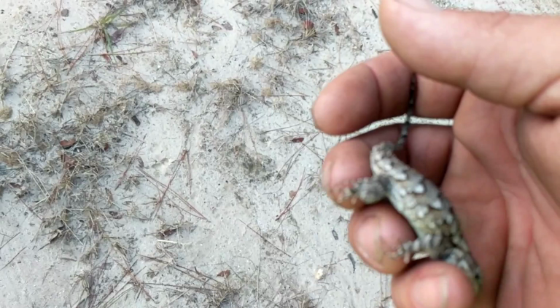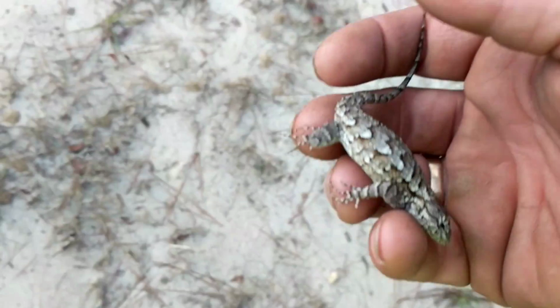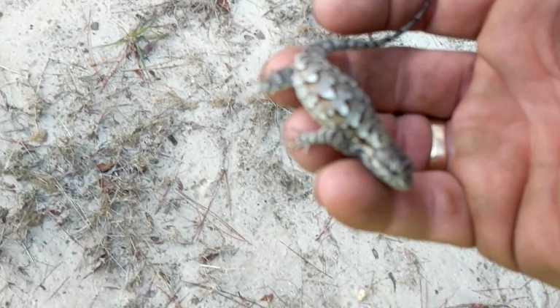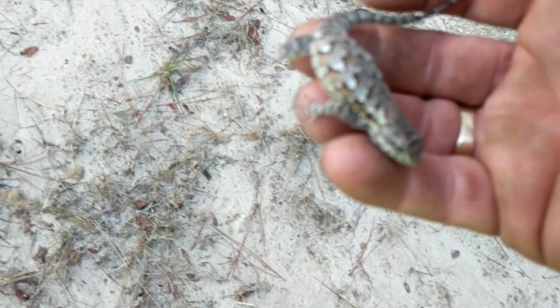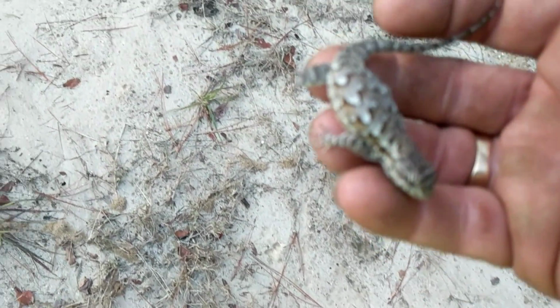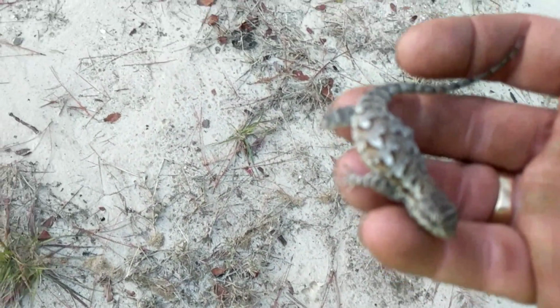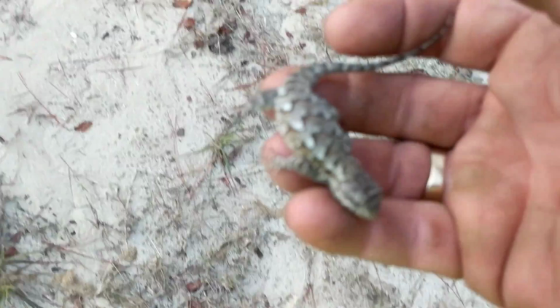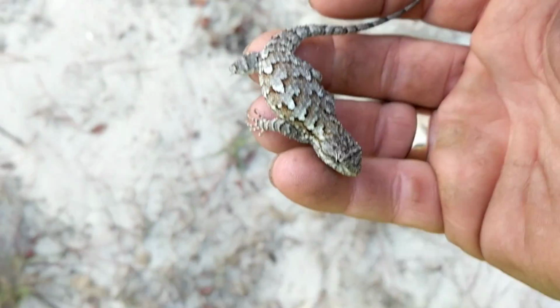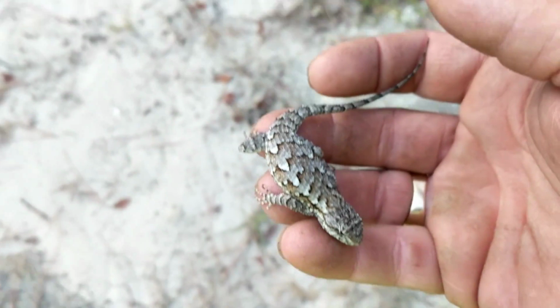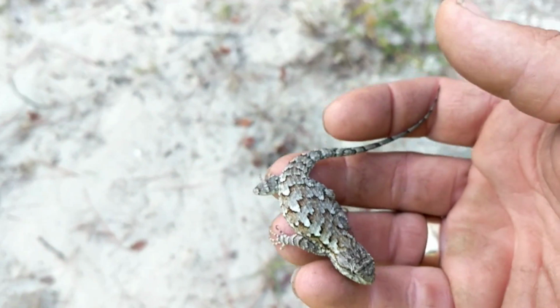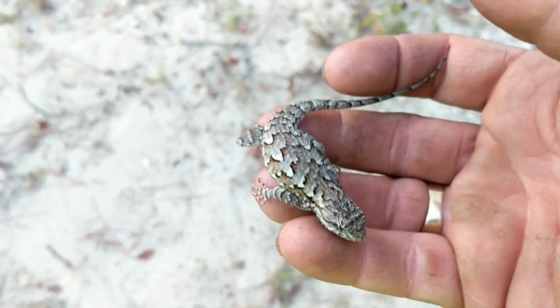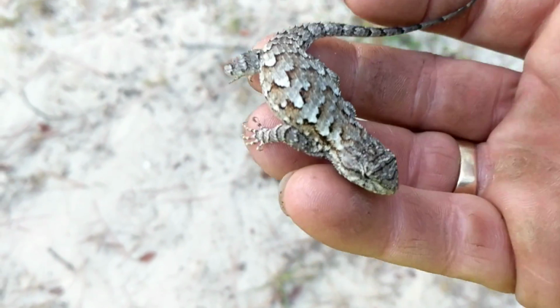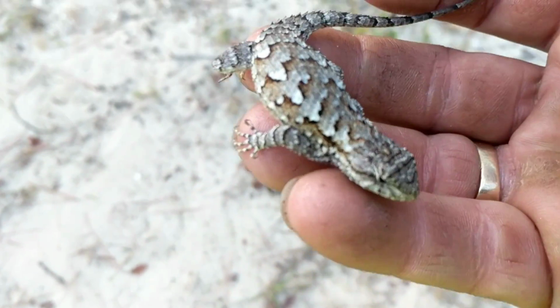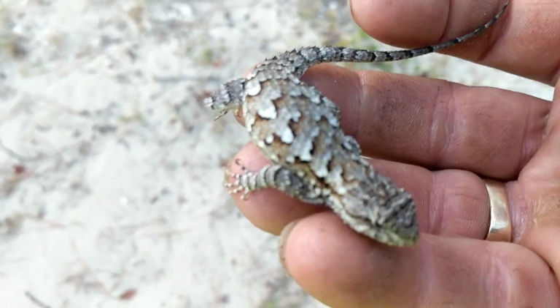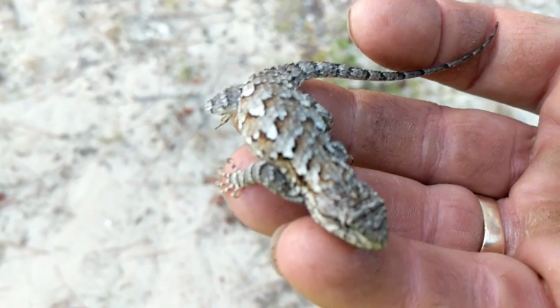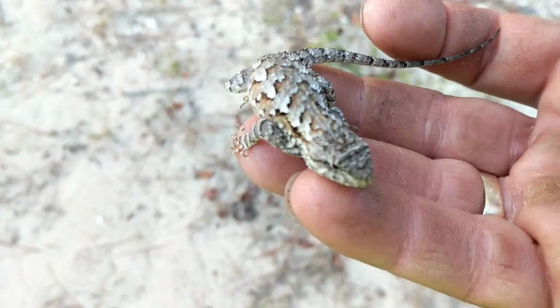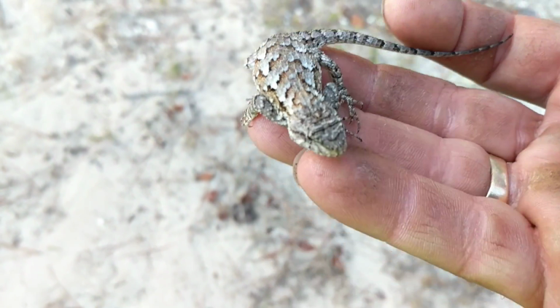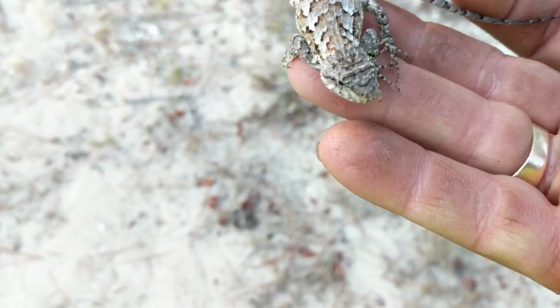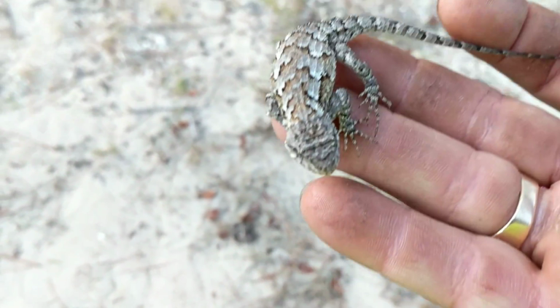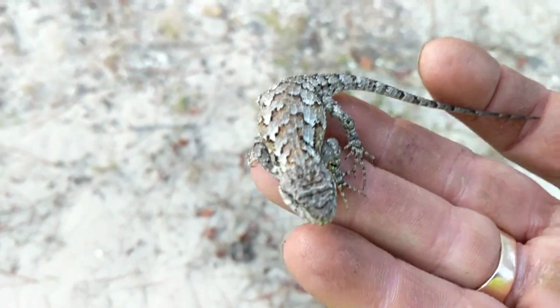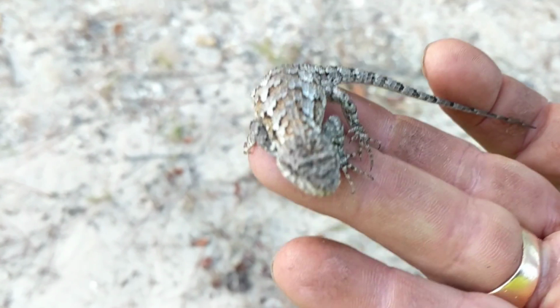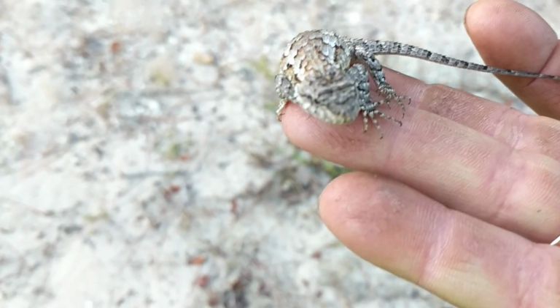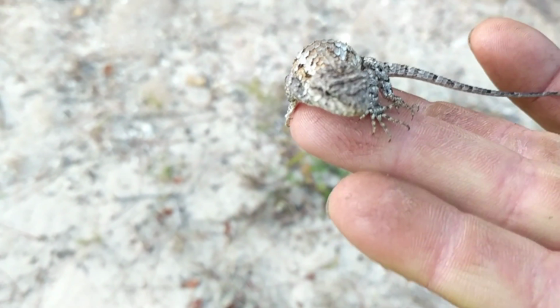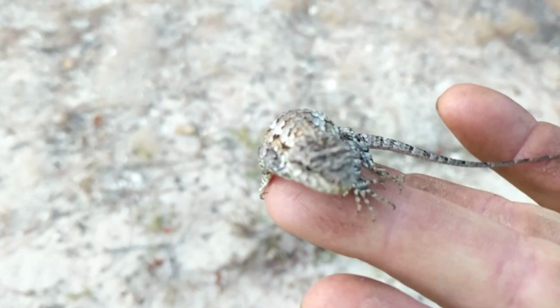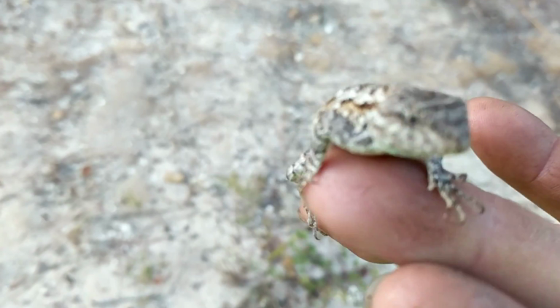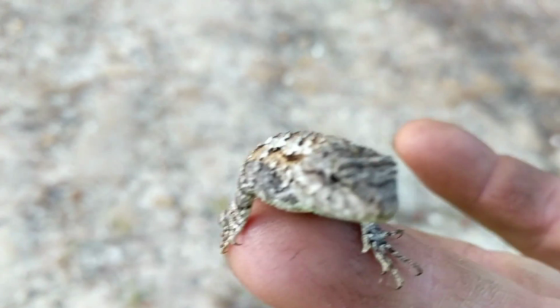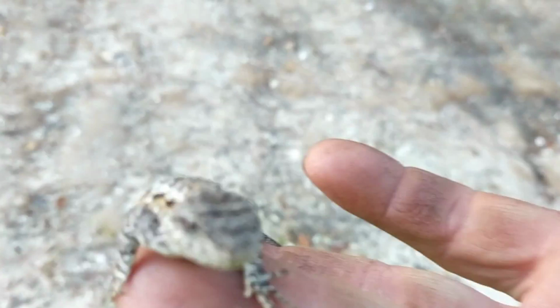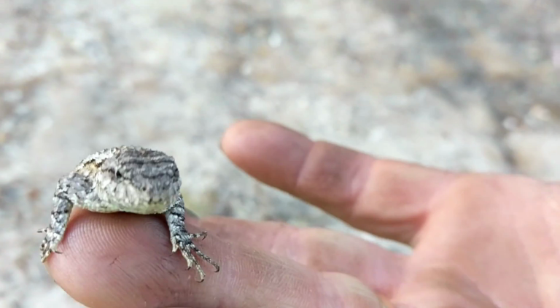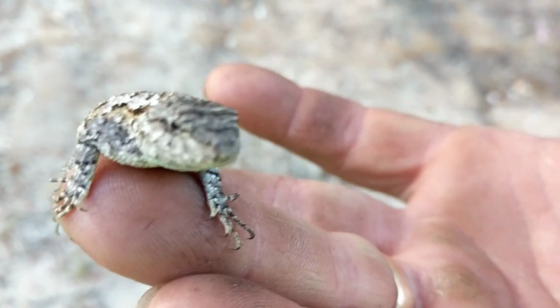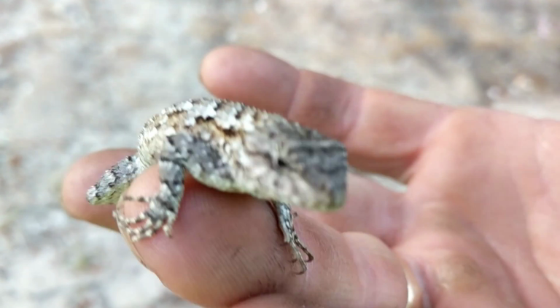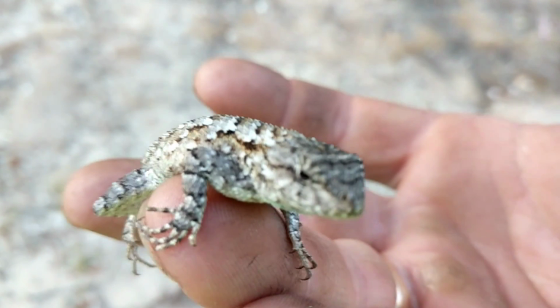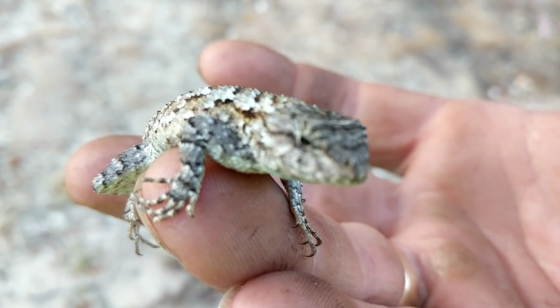Make sure to stay tuned as I take on the insect pain stinging index with all the different stinging insects here in Florida. Hopefully I'll see you in the great outdoors.